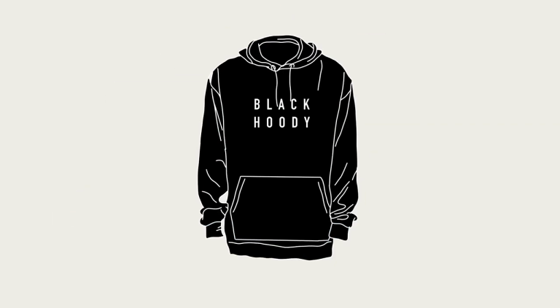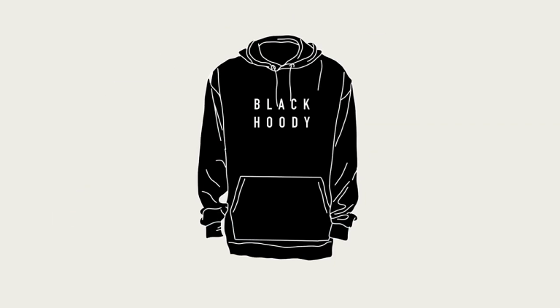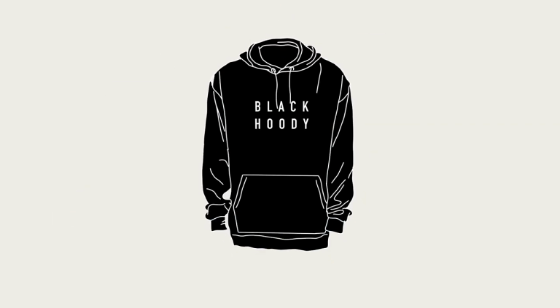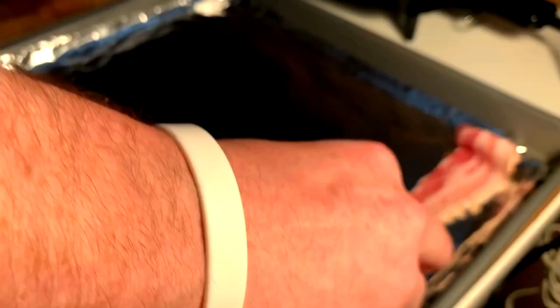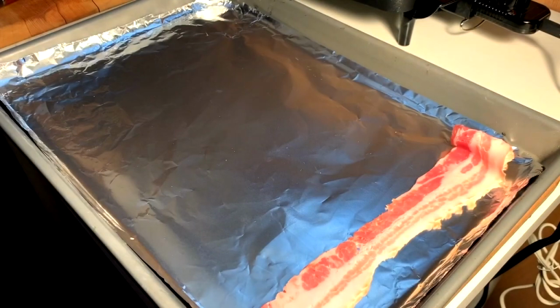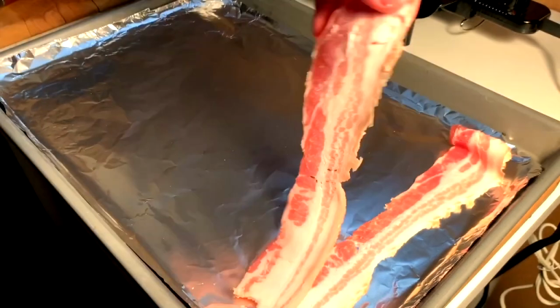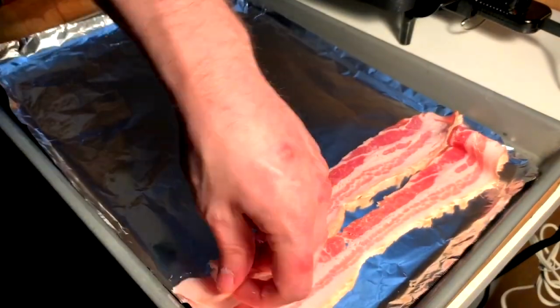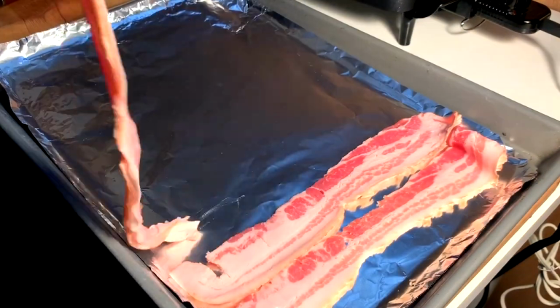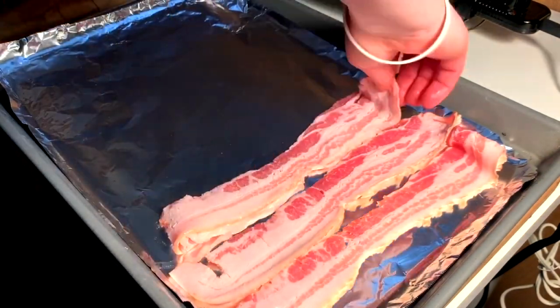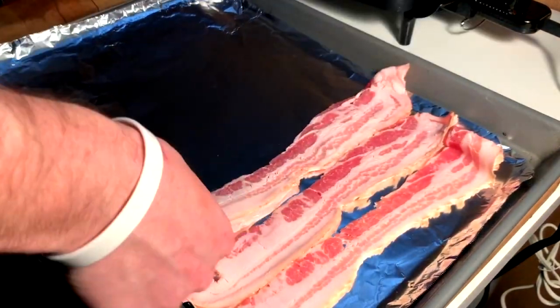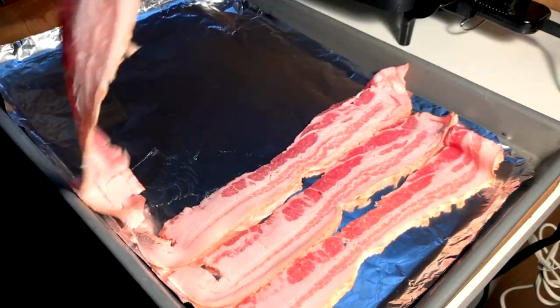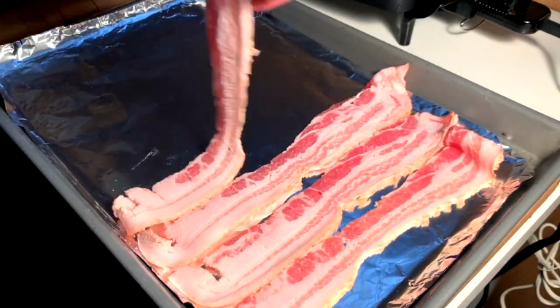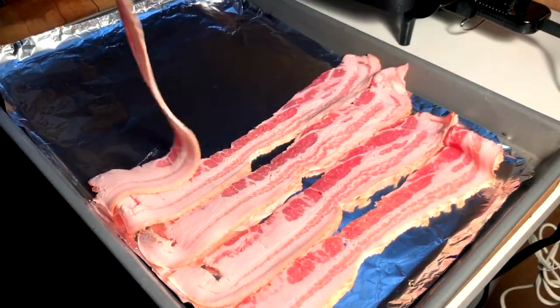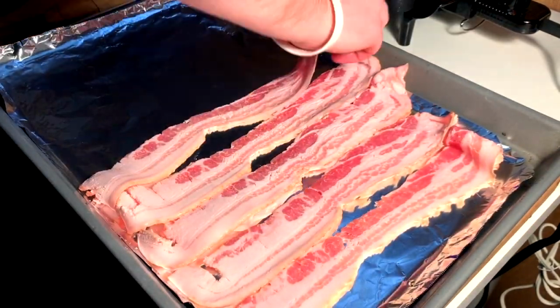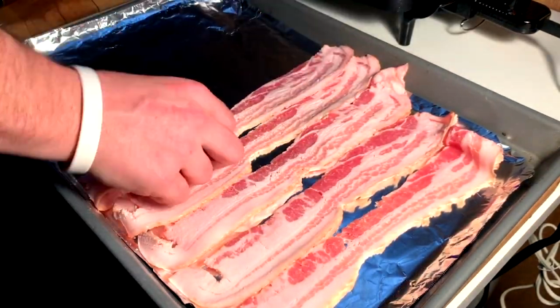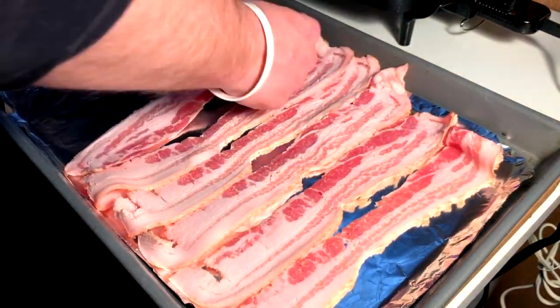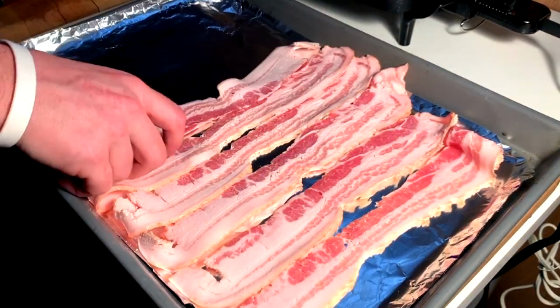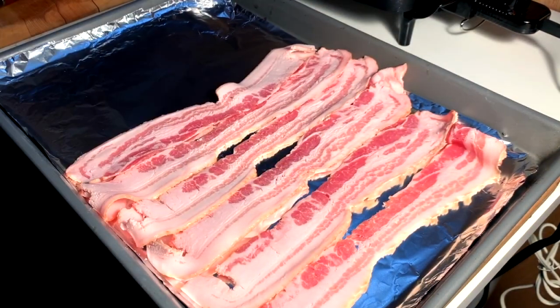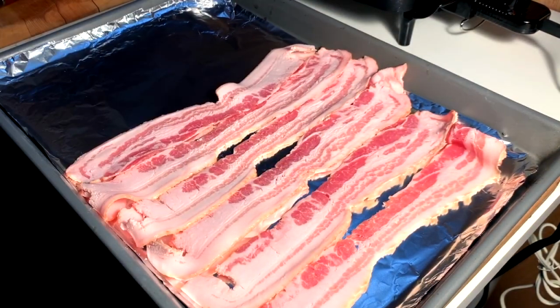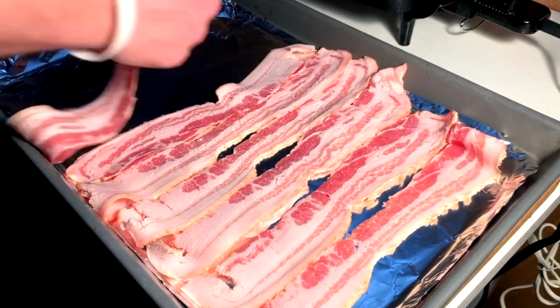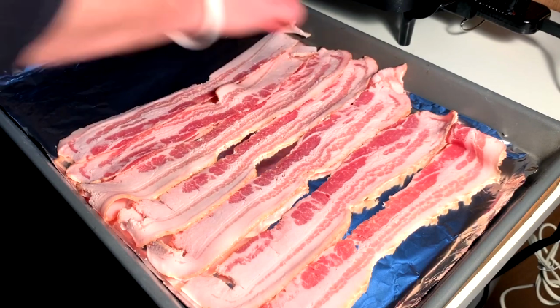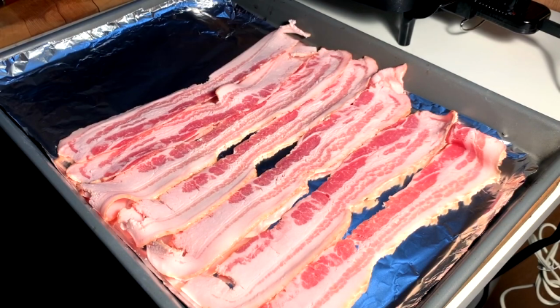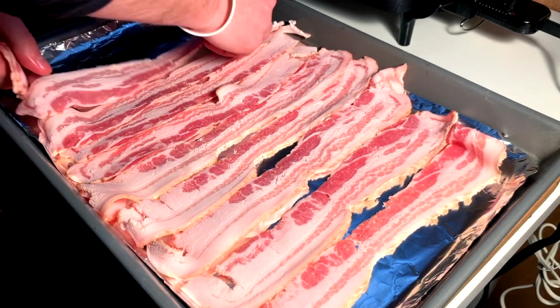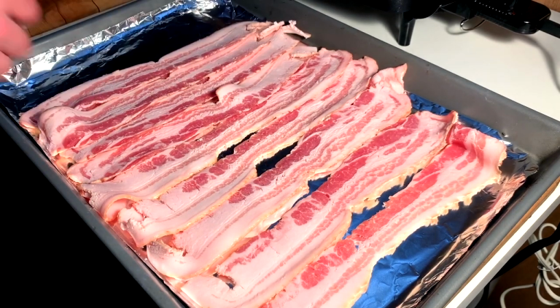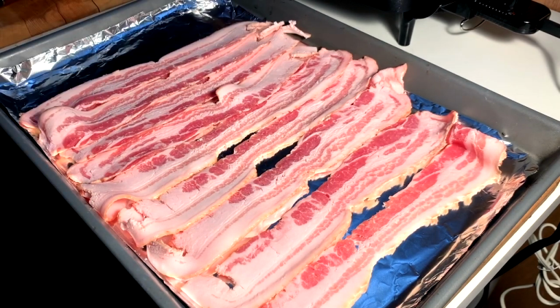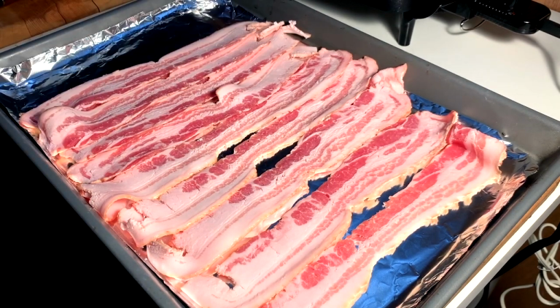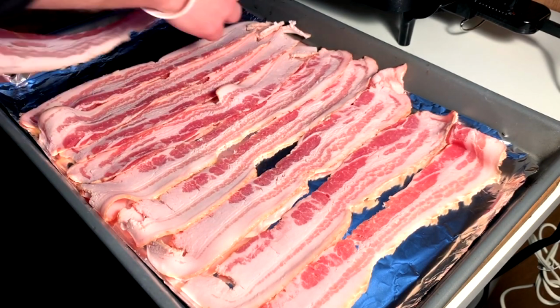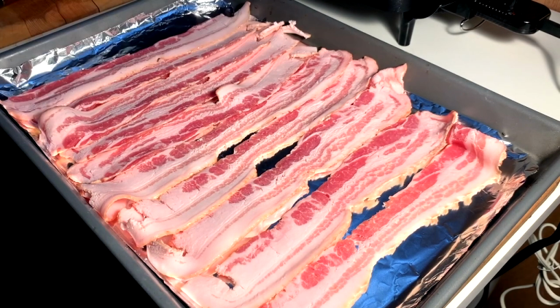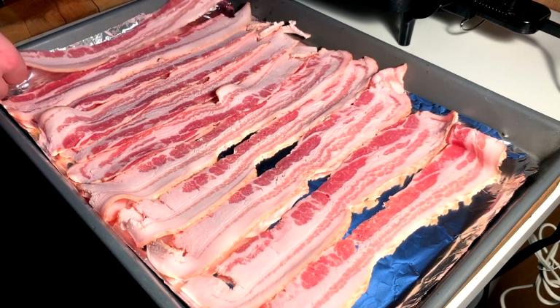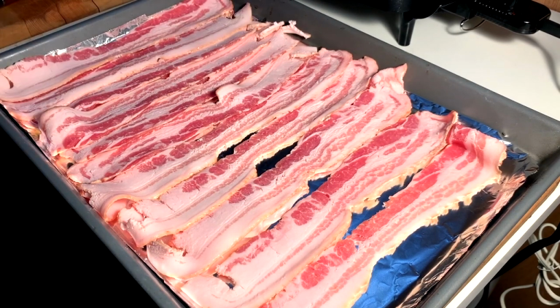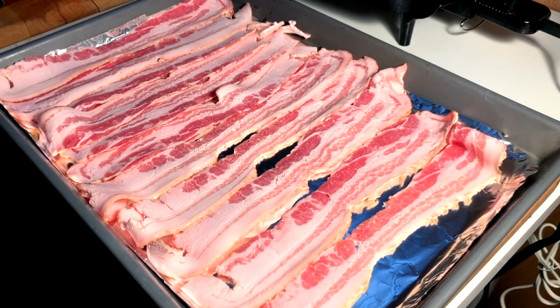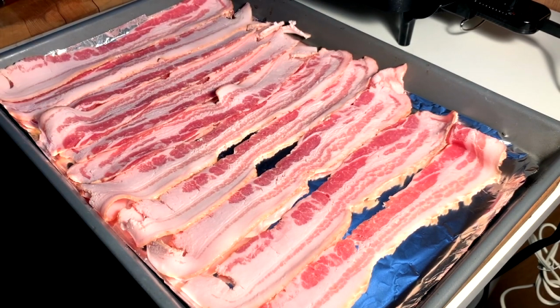For me, a BLT is all about perfectly cooked bacon. In order to achieve that, we need to lay it flat on a tray — a cooking sheet — into the oven at 350, about 20 minutes.